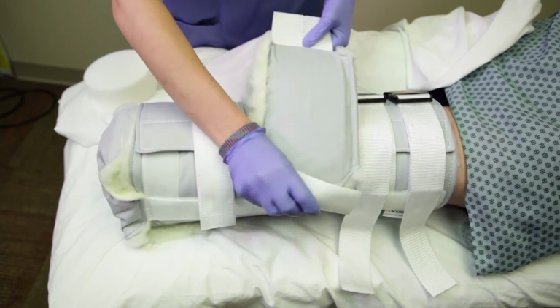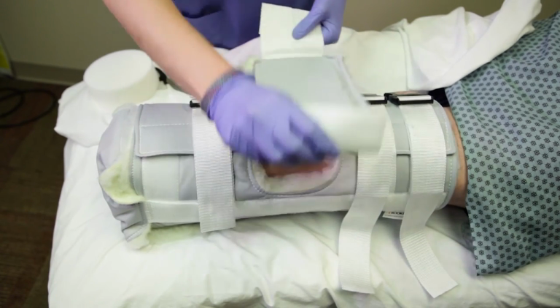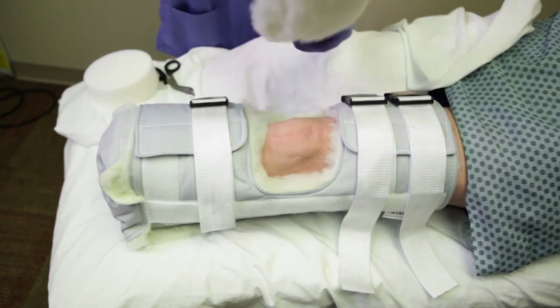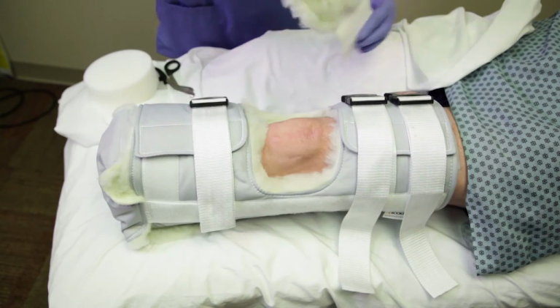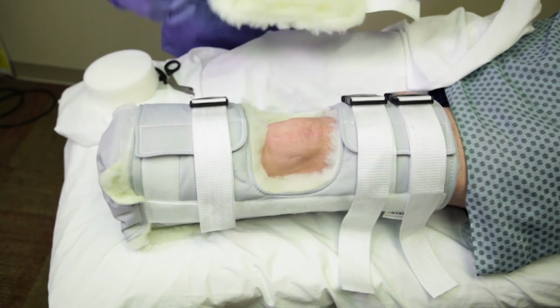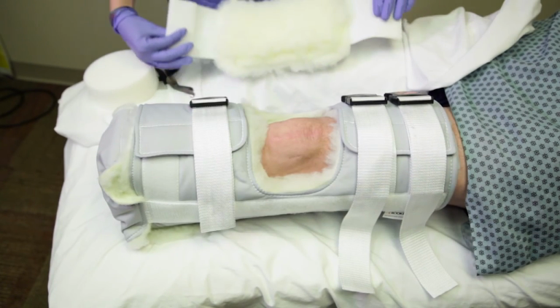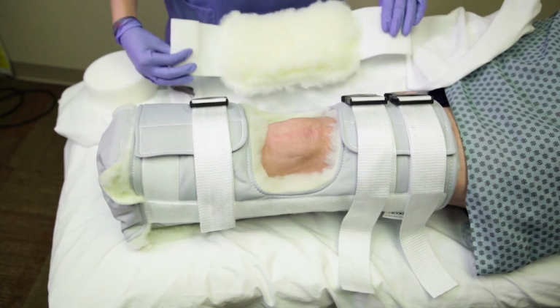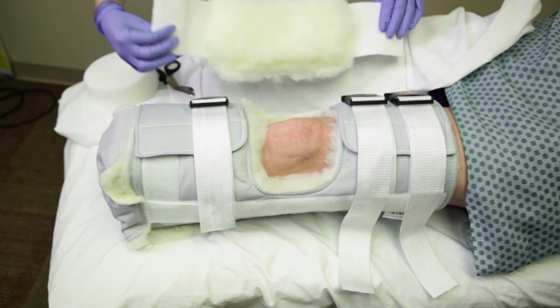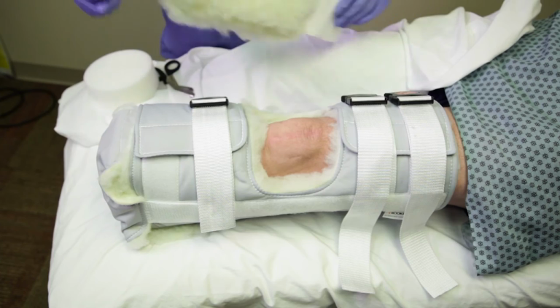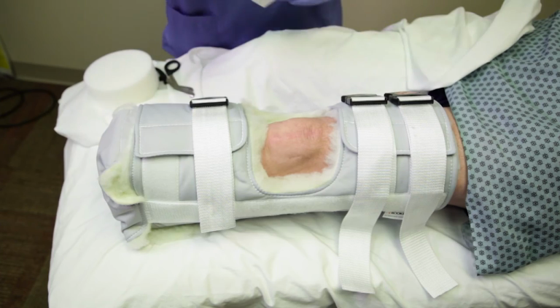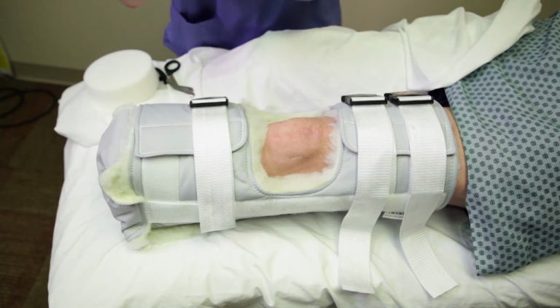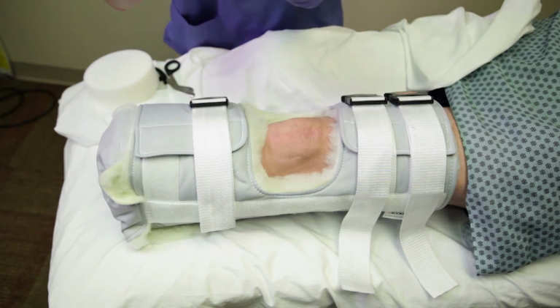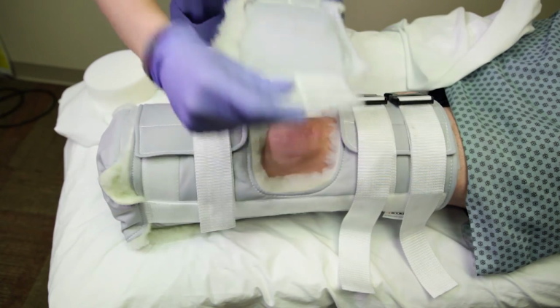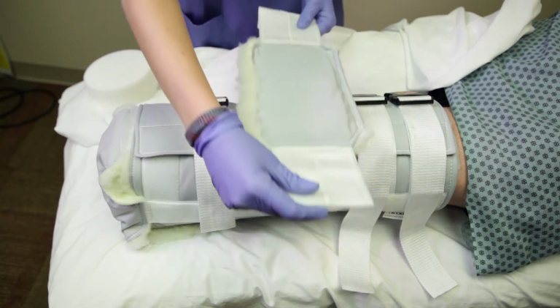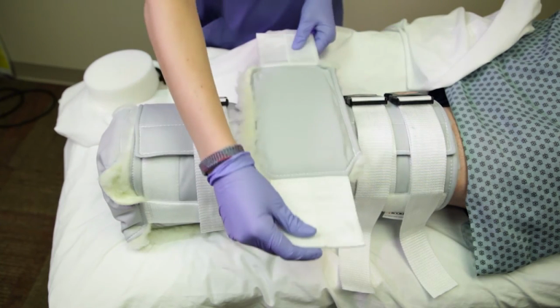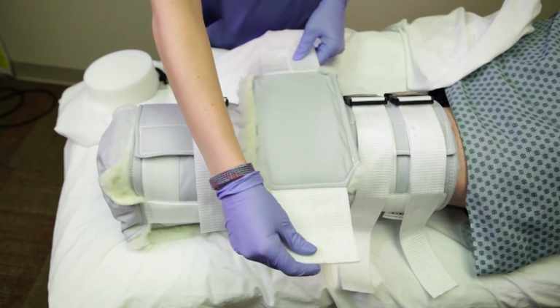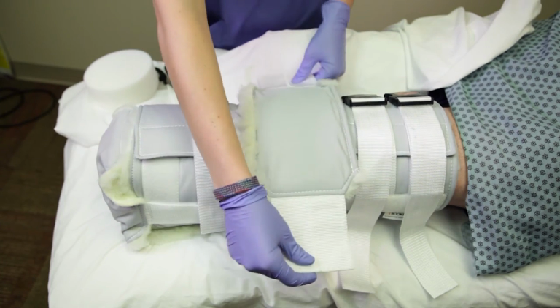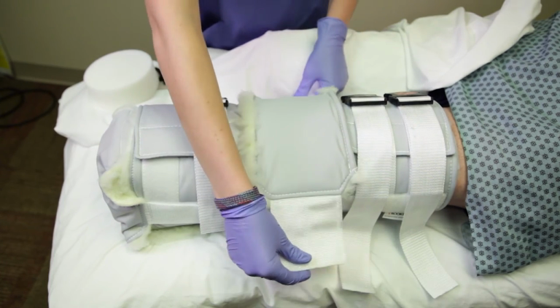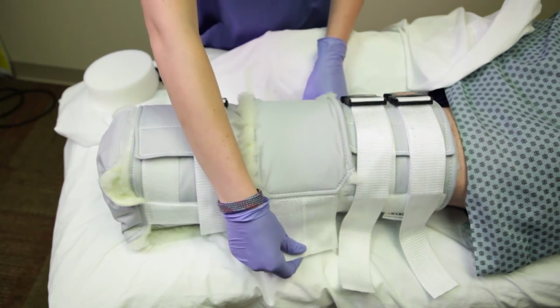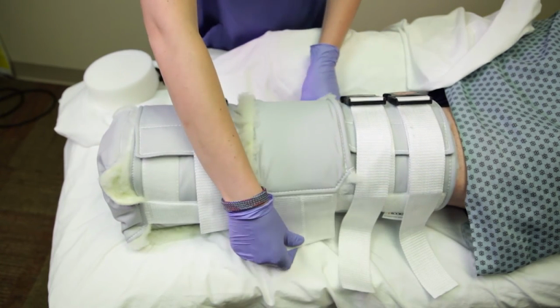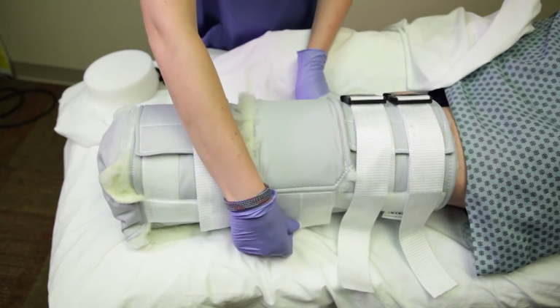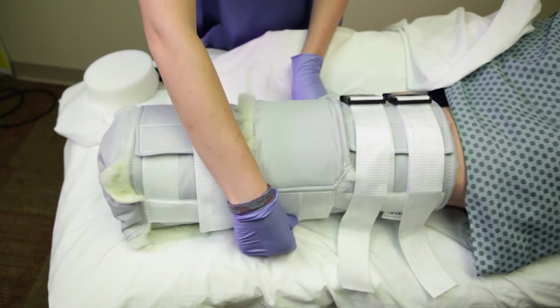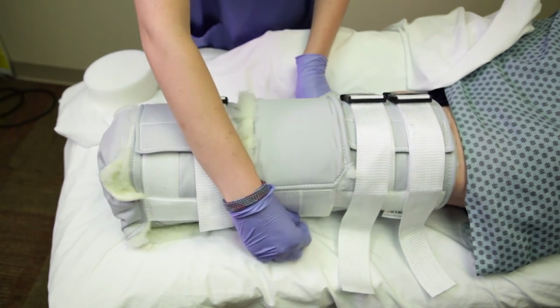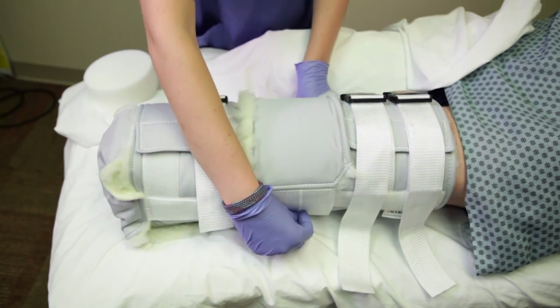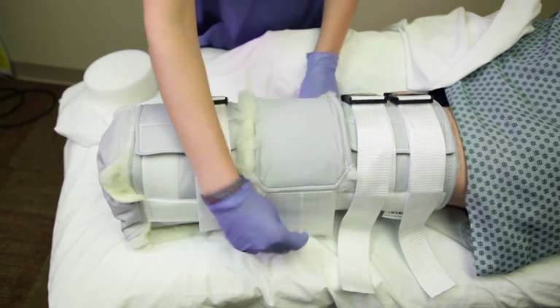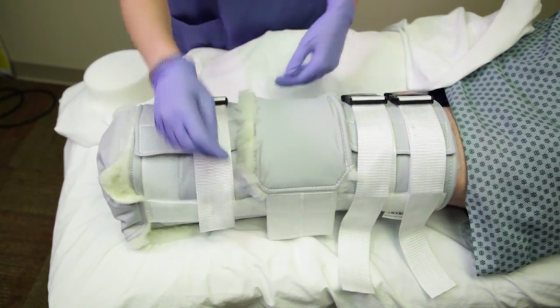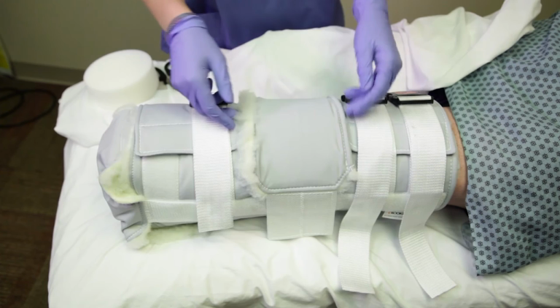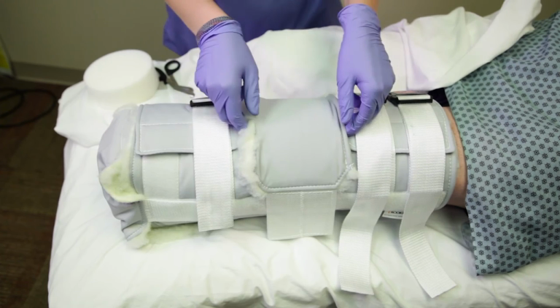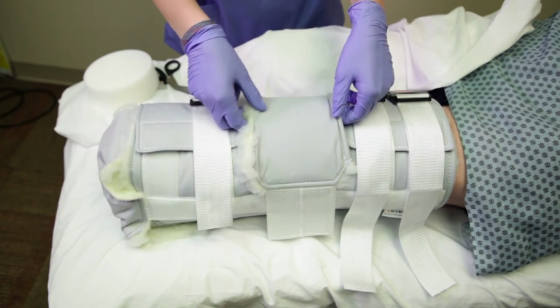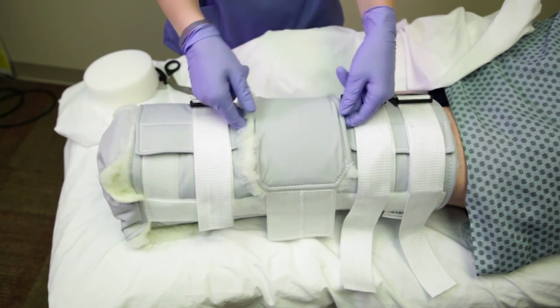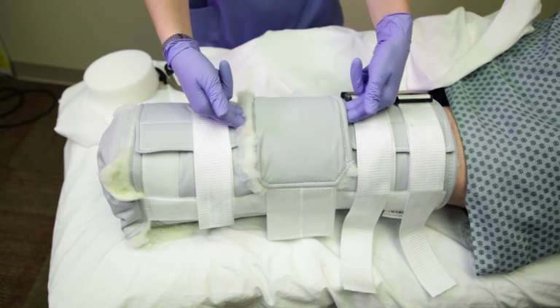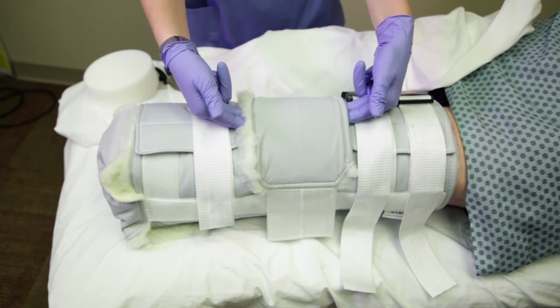Simply undo the hook and loop straps and remove the patella pad completely from the dressing. Reattach by gently placing the patella pad over the patella with both hands.